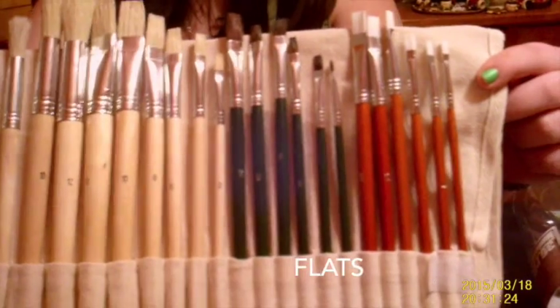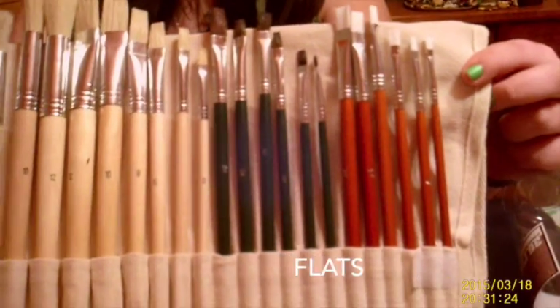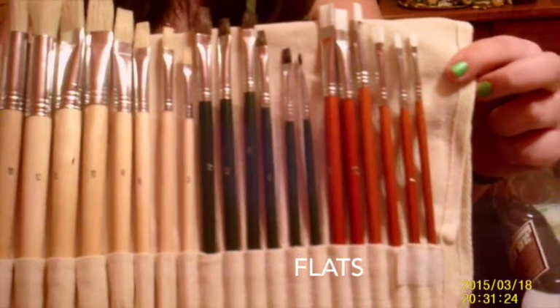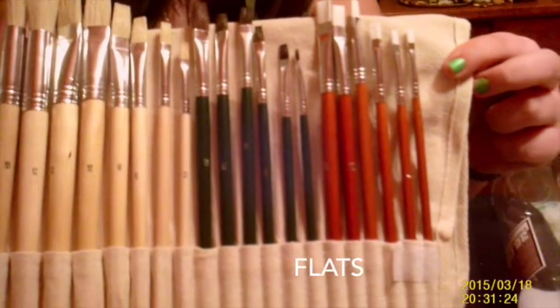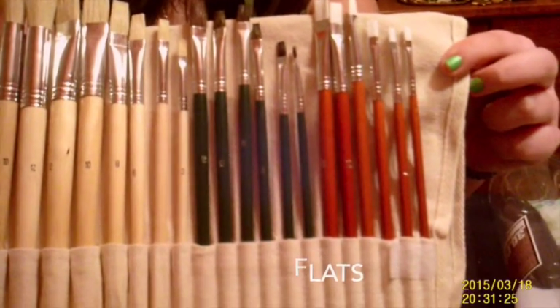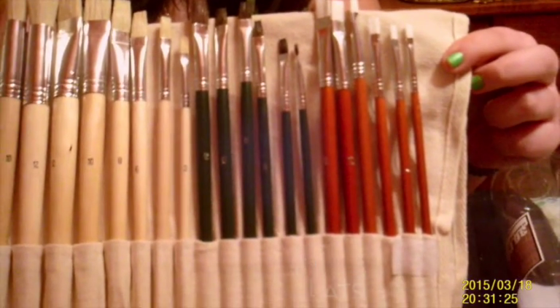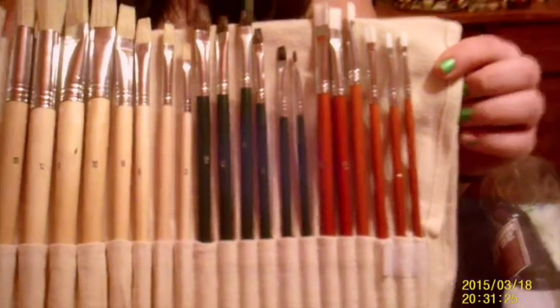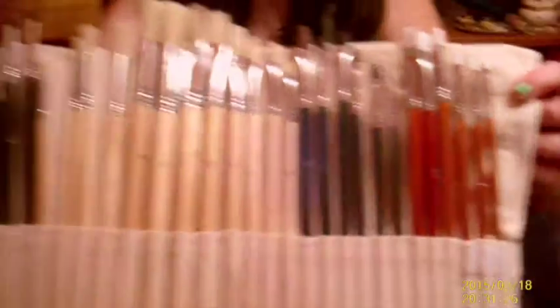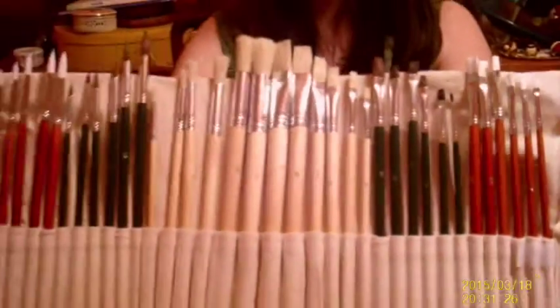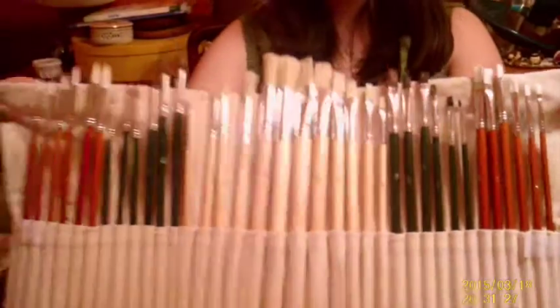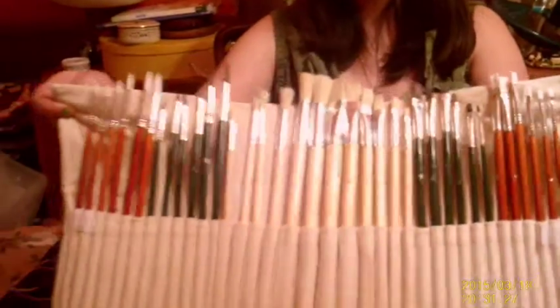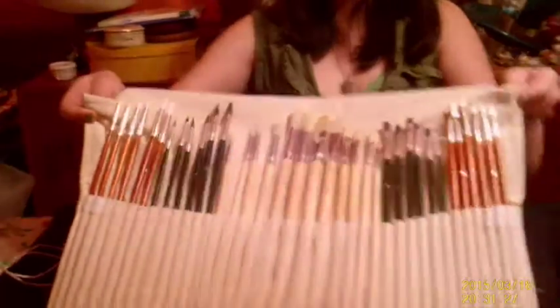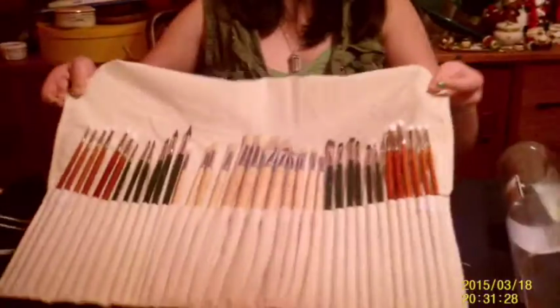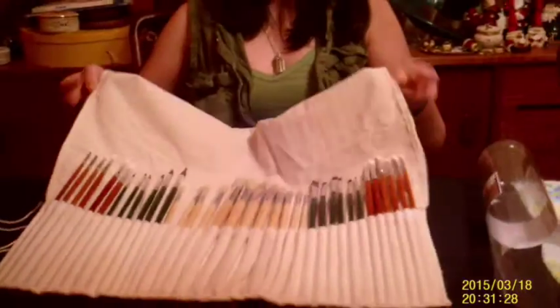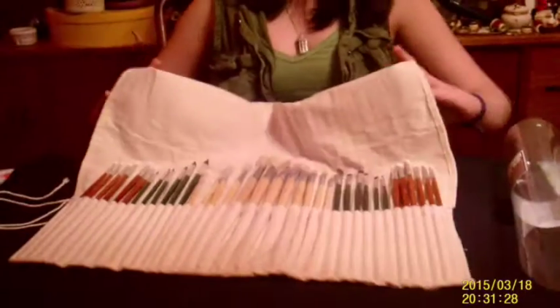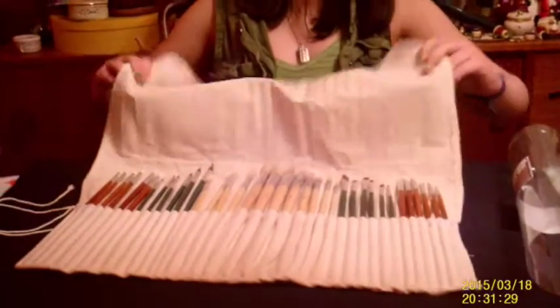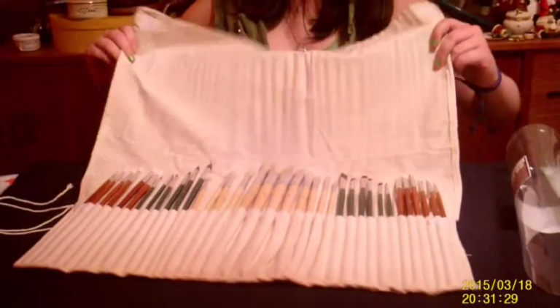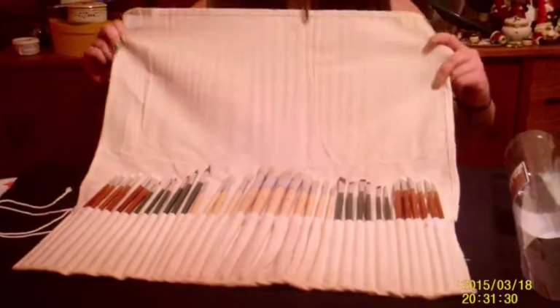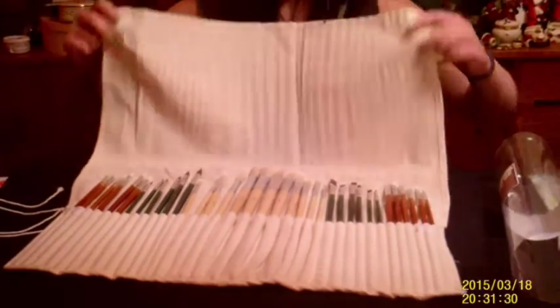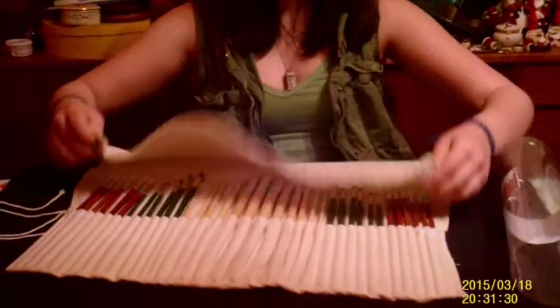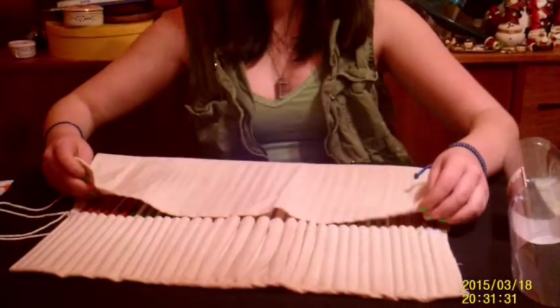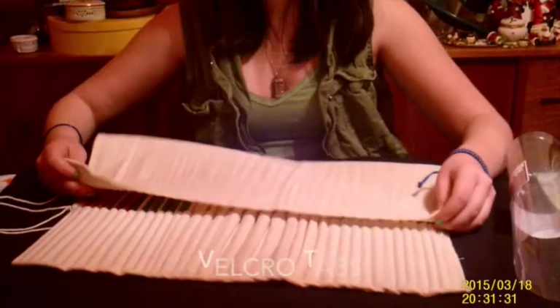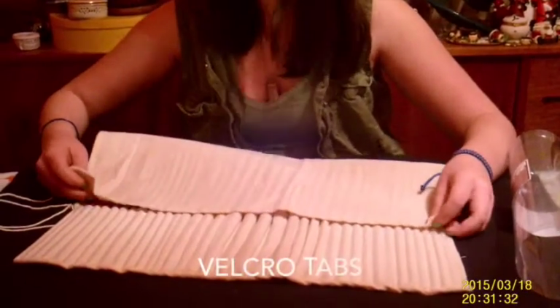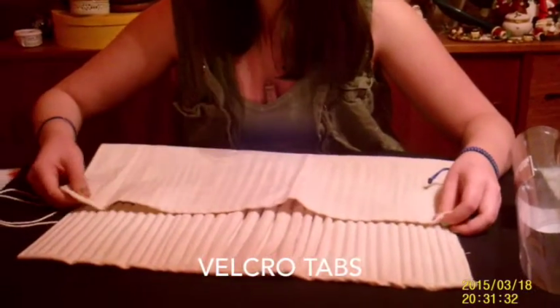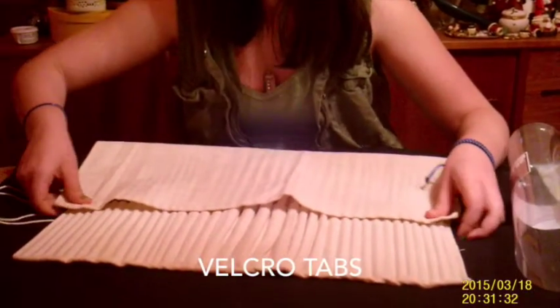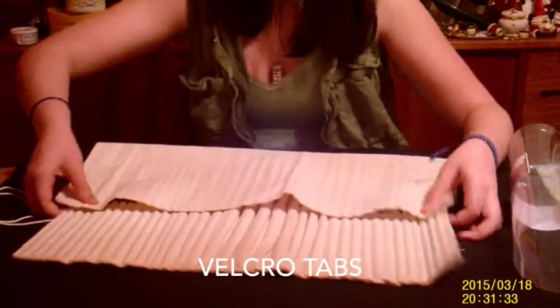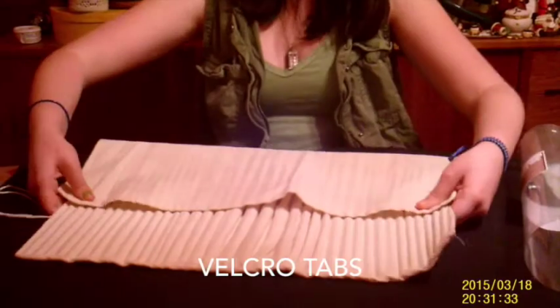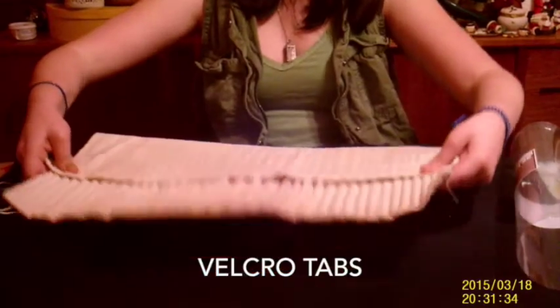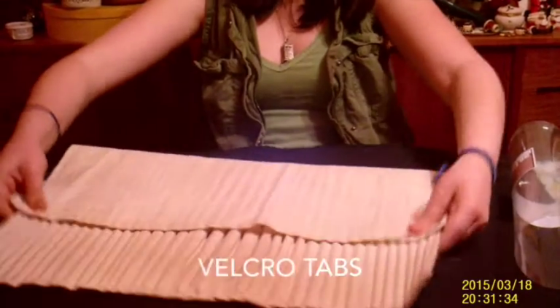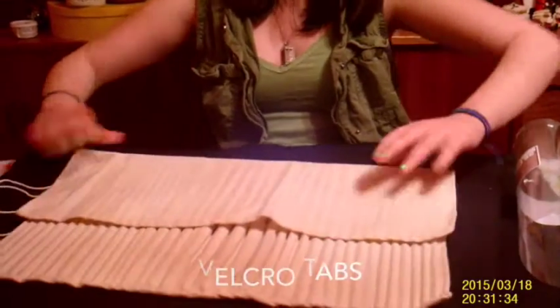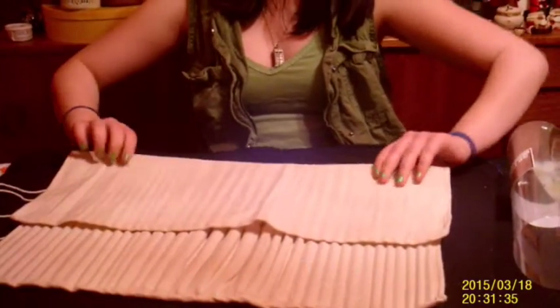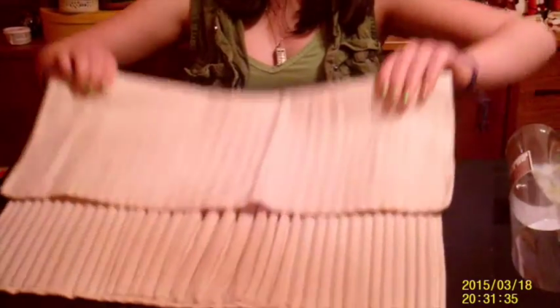The natural color in the middle is a hog hair used for oil color. Then the flat brushes at the end — once again, the dark bristle is a hog hair and the white bristle is an acrylic.